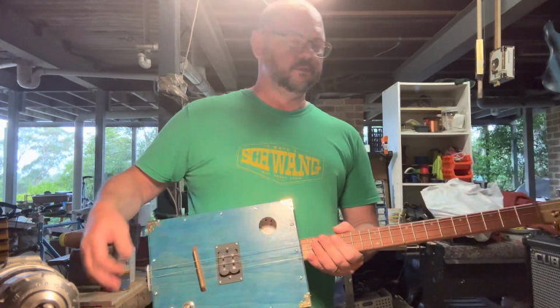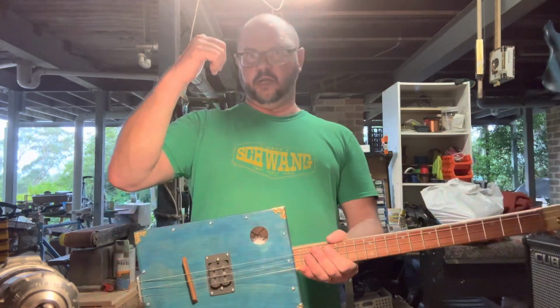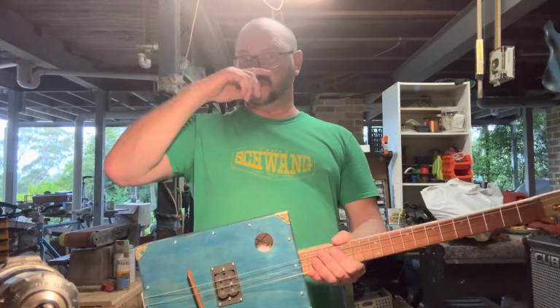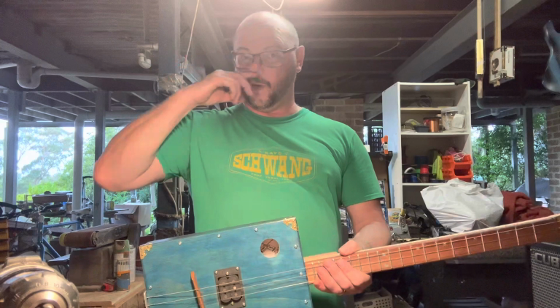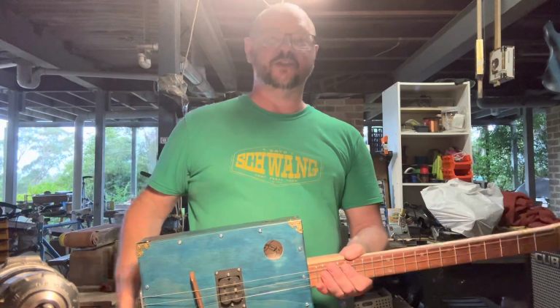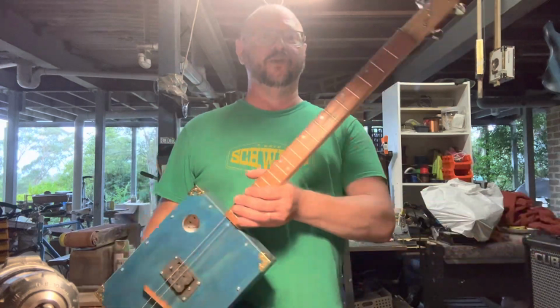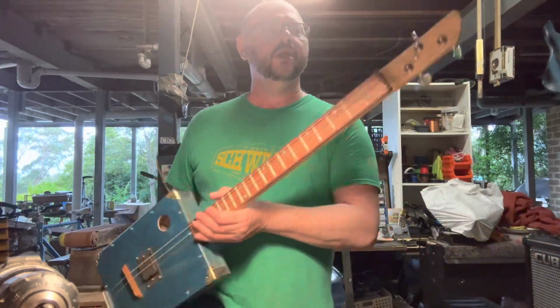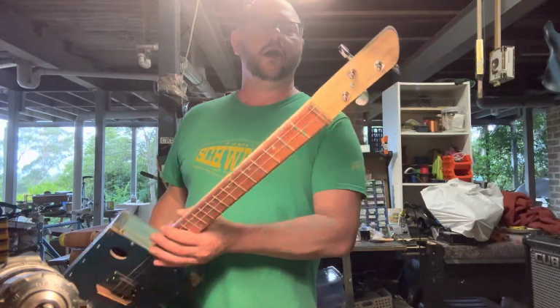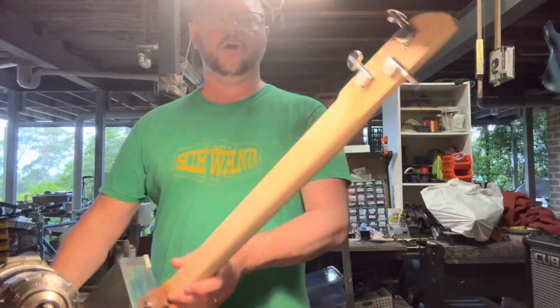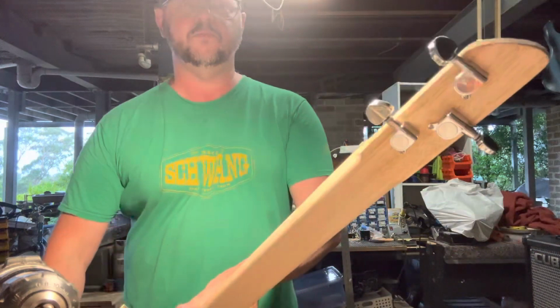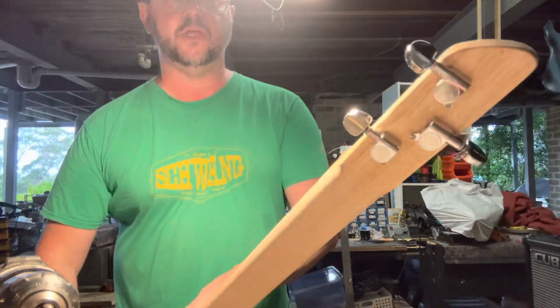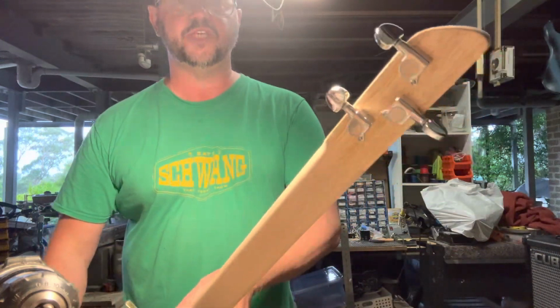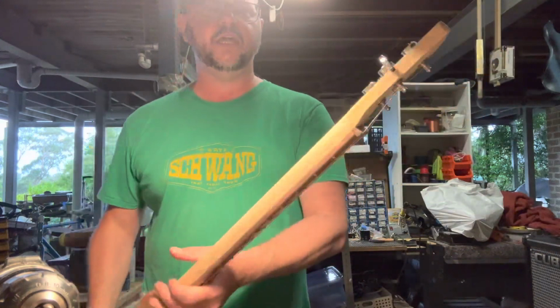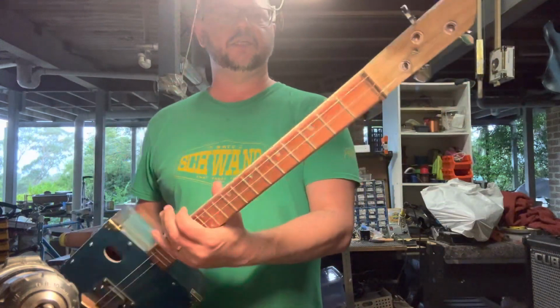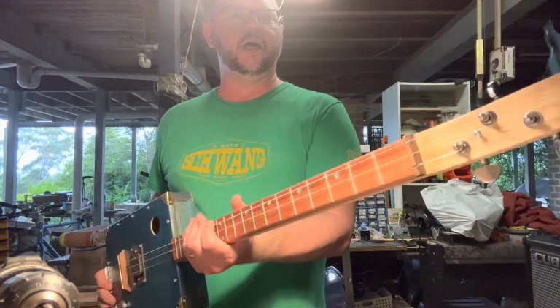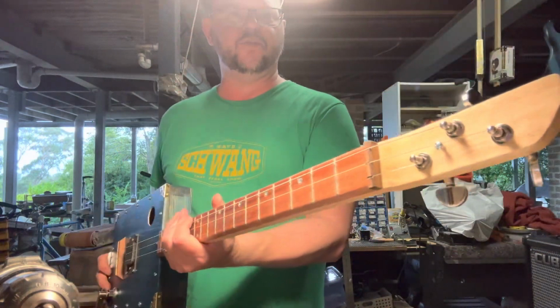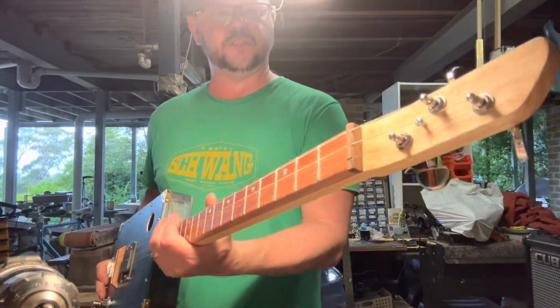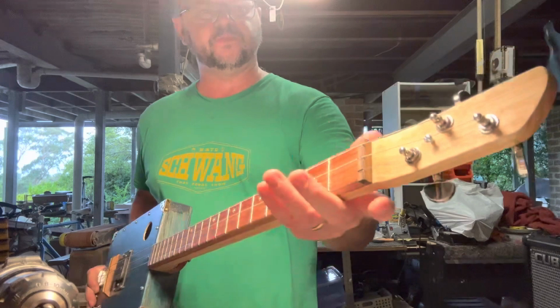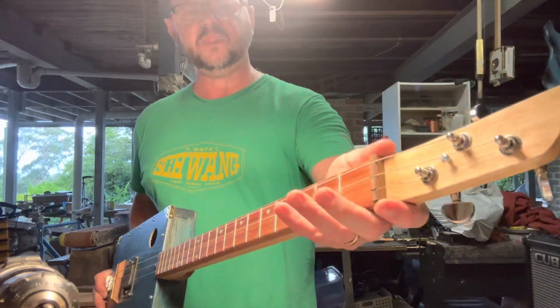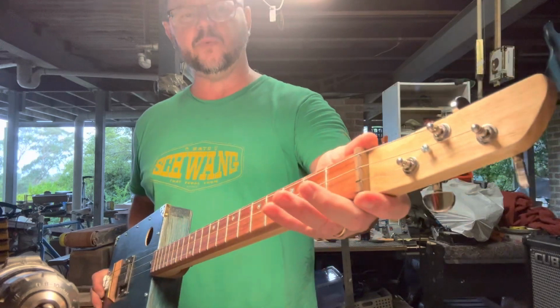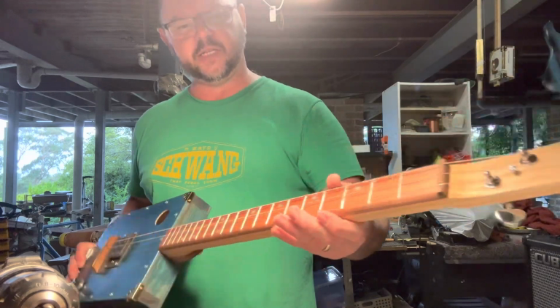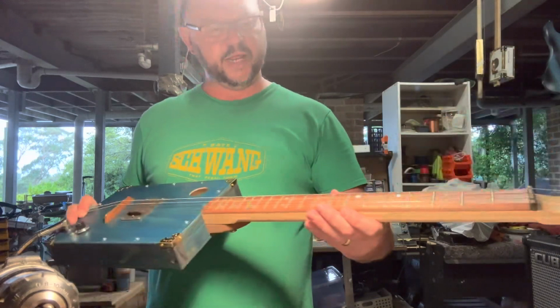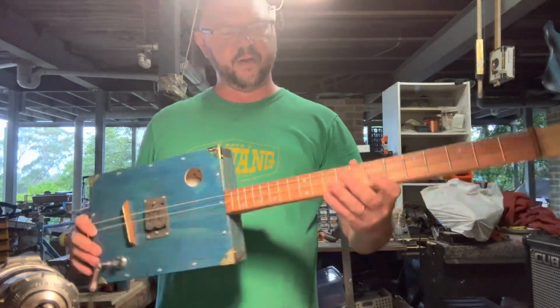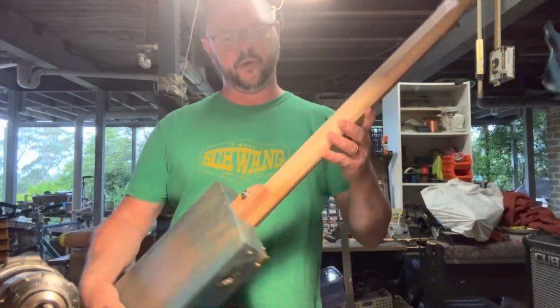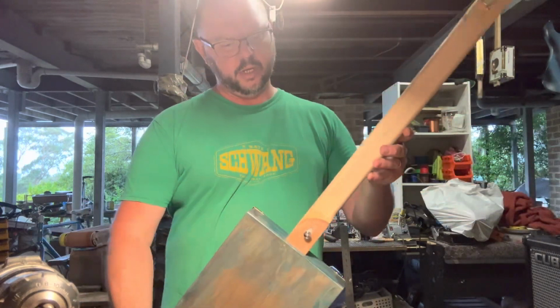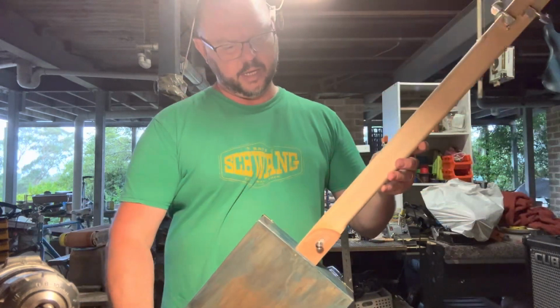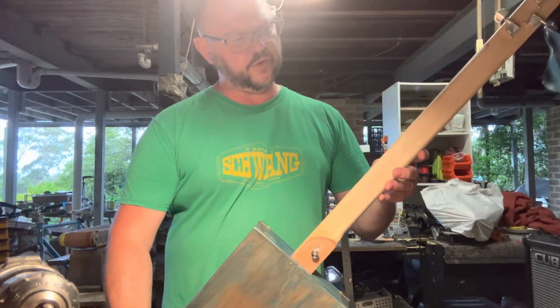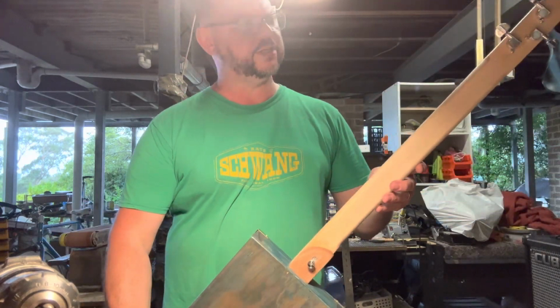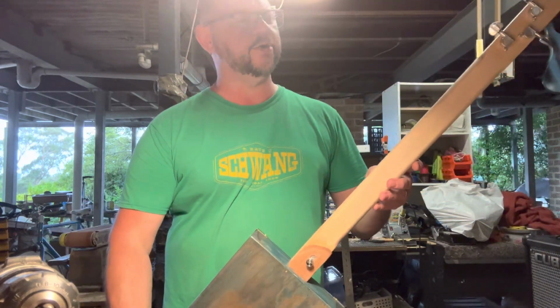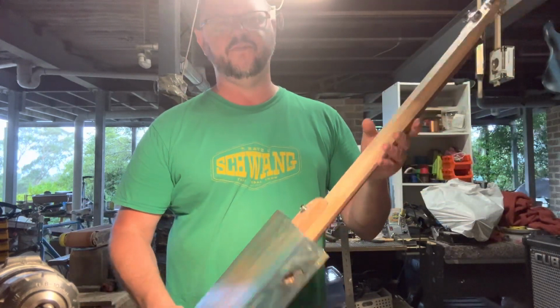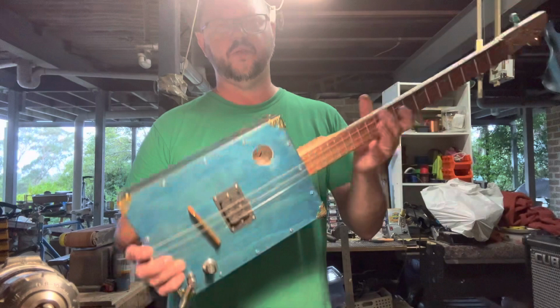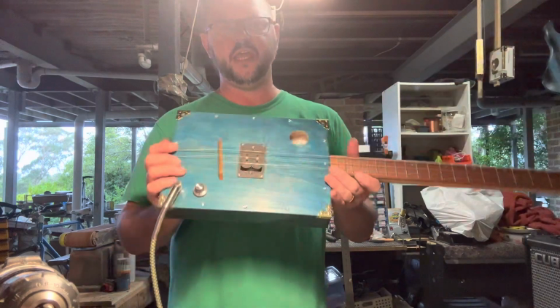You can hear a thunderstorm behind us, which is rather cool. We've got closed machine heads, we've got a hardwood nut, Meranti fretboard, and we've got oak for the neck.